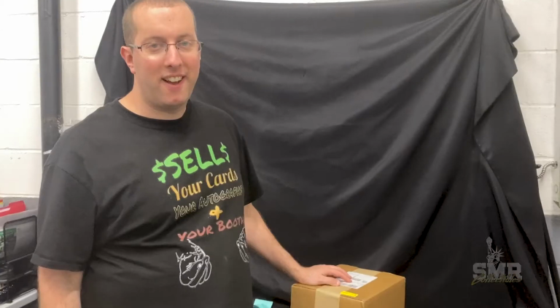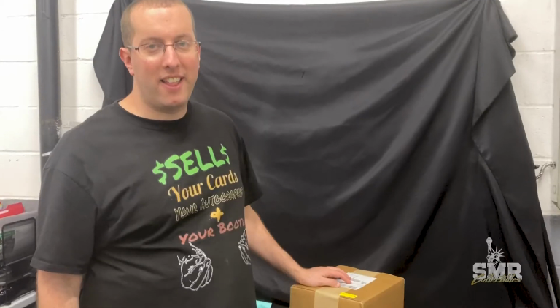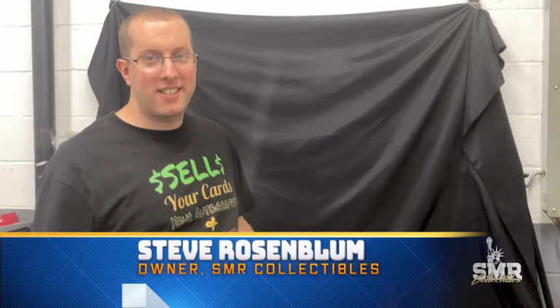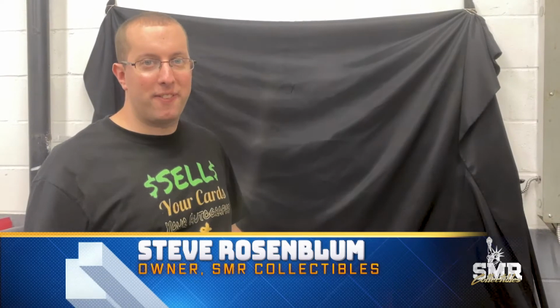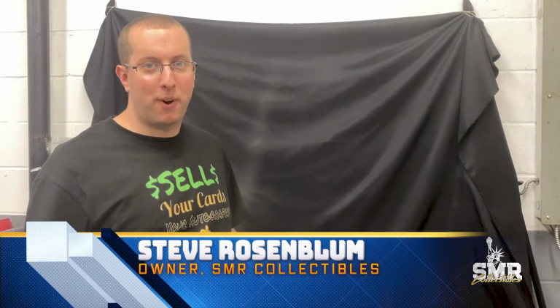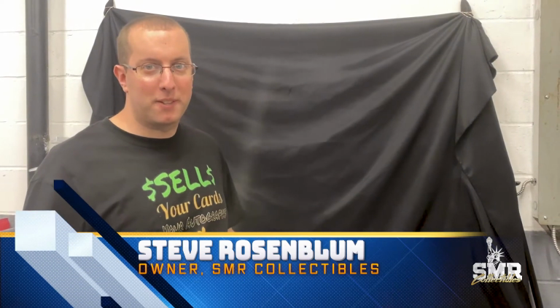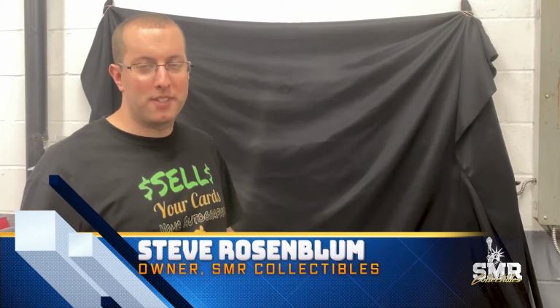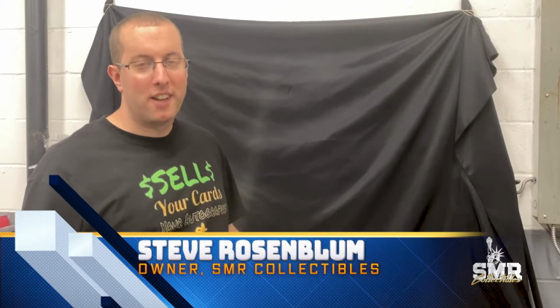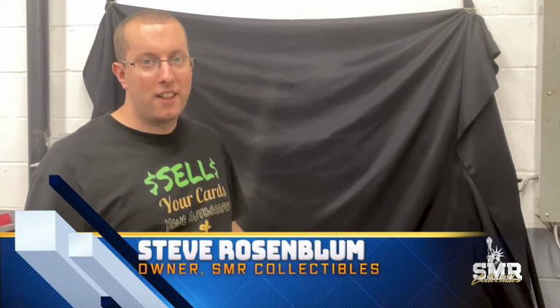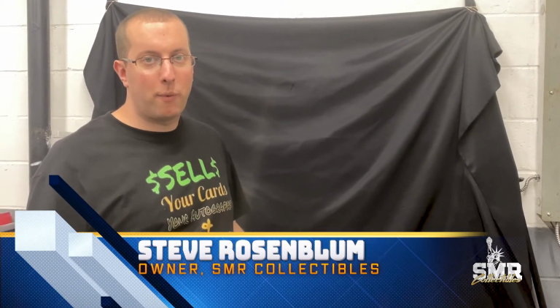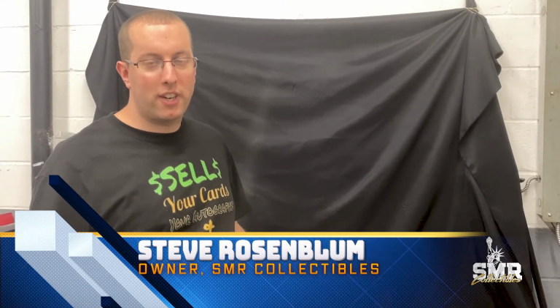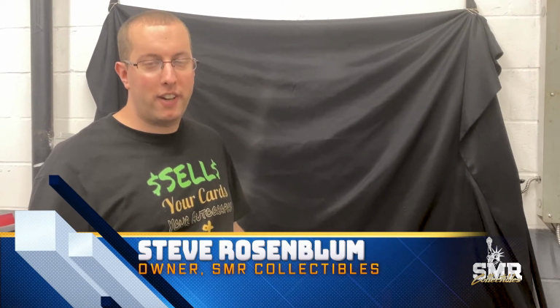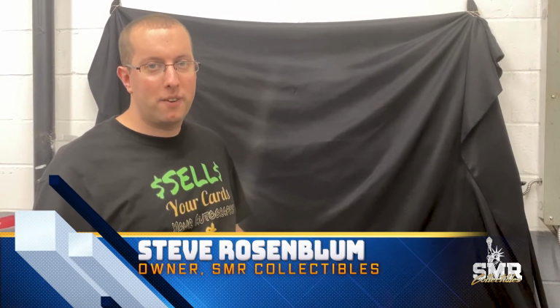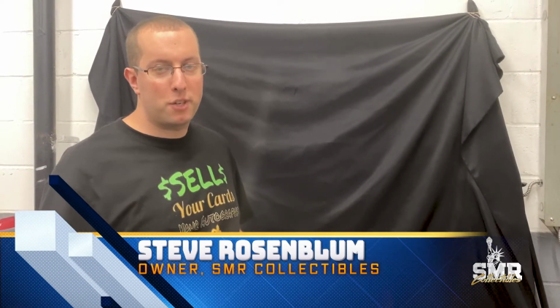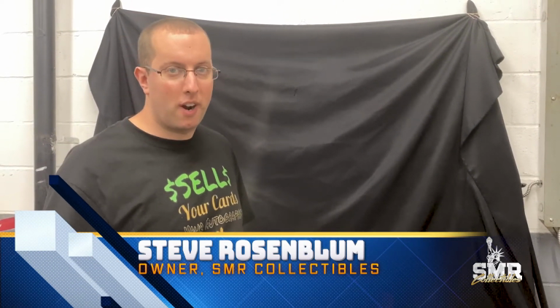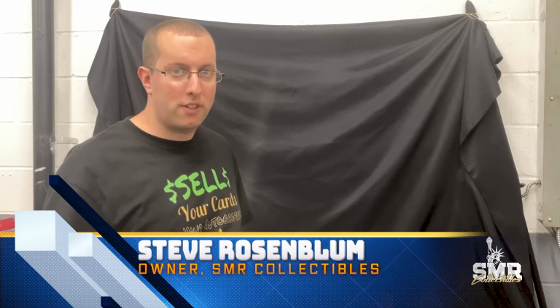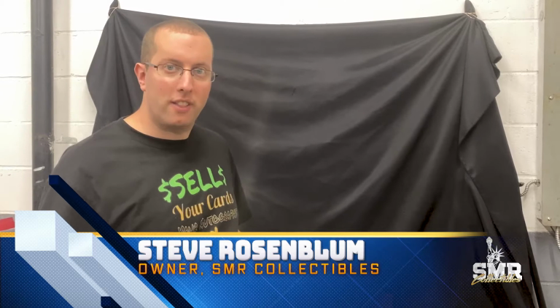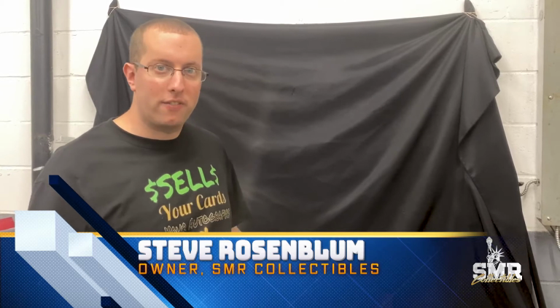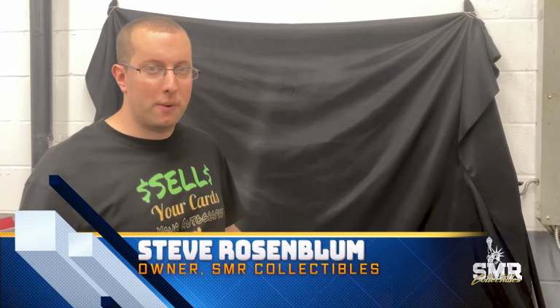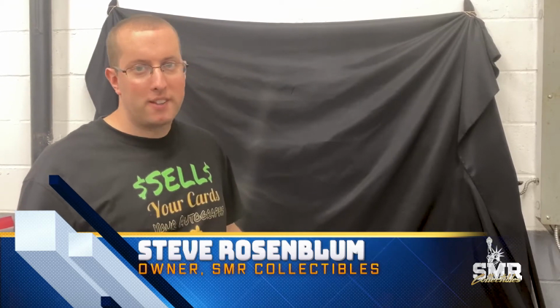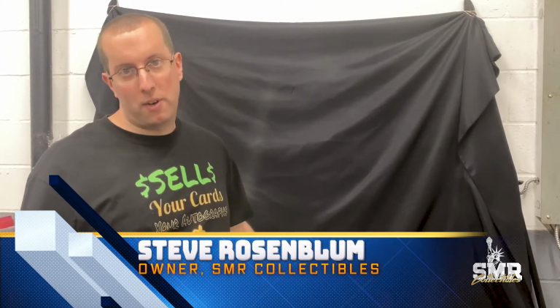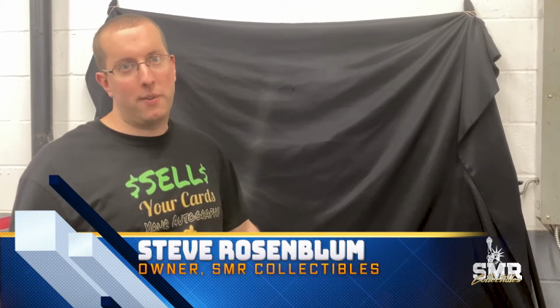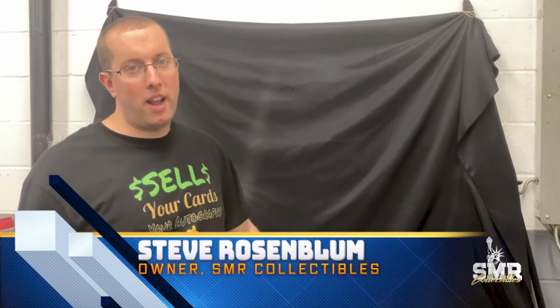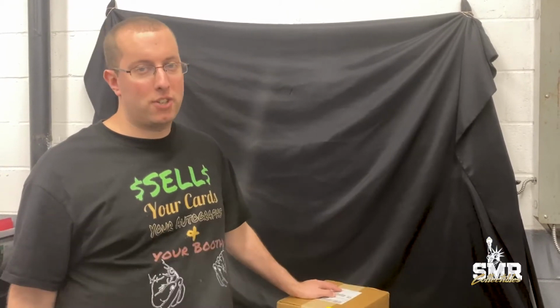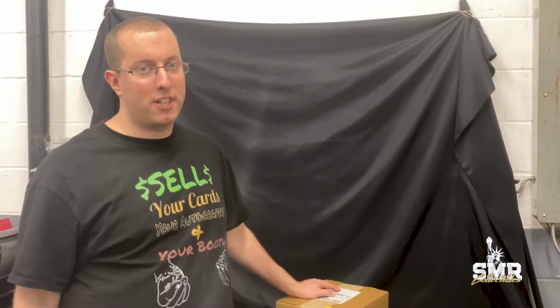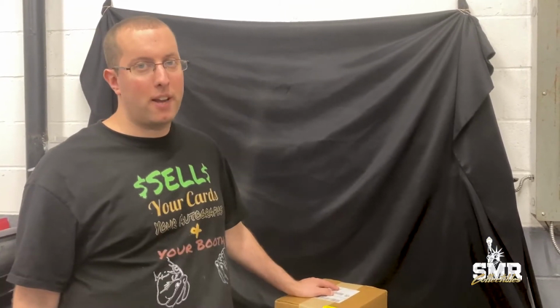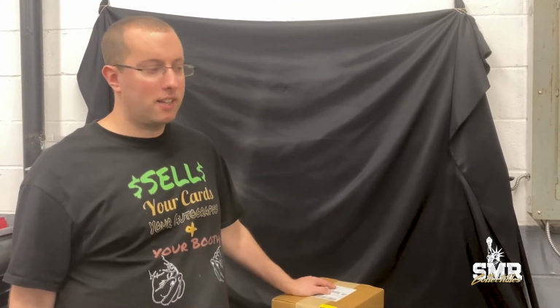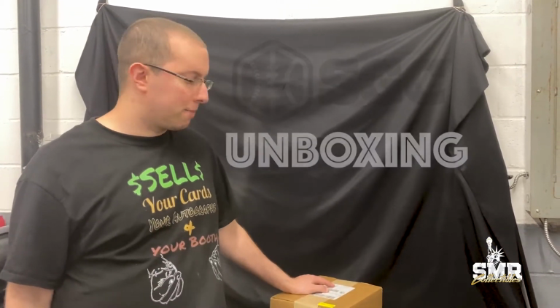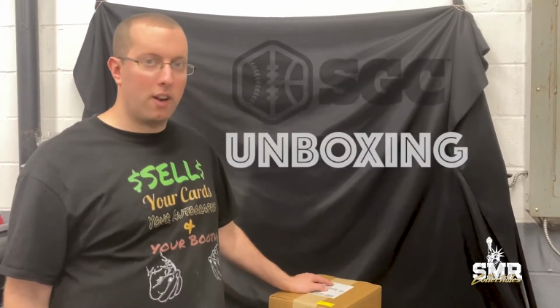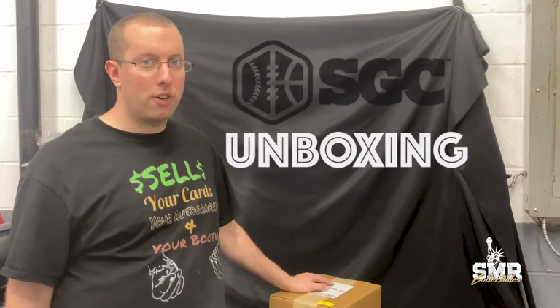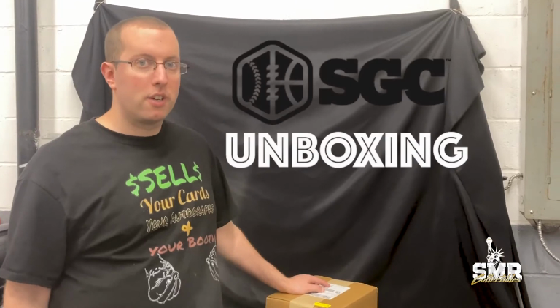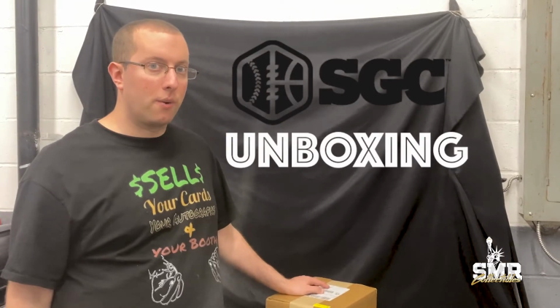Hi, this is Steve from SMR Collectibles. Thank you for watching our video — make sure you subscribe to our channel and like this video. Today we're going to be doing an SGC unboxing. It's a pretty large order, so we'll go through it now.